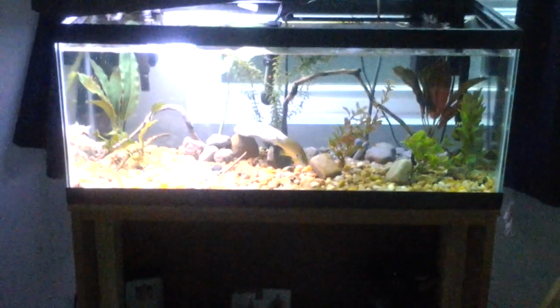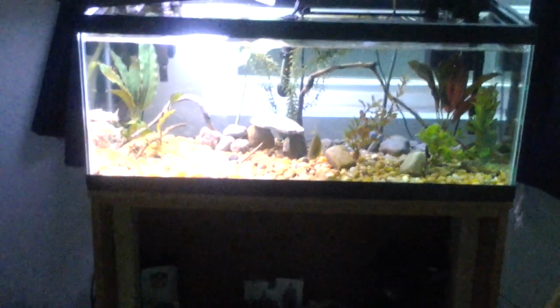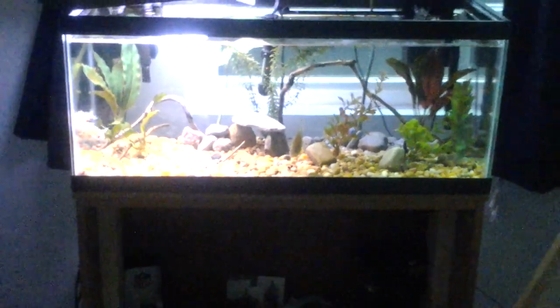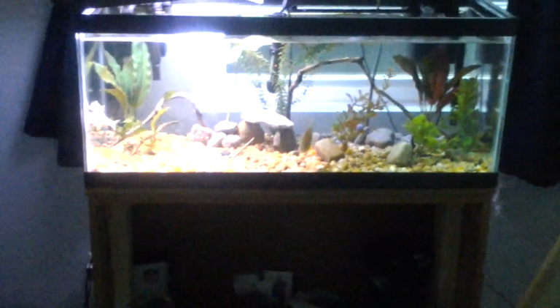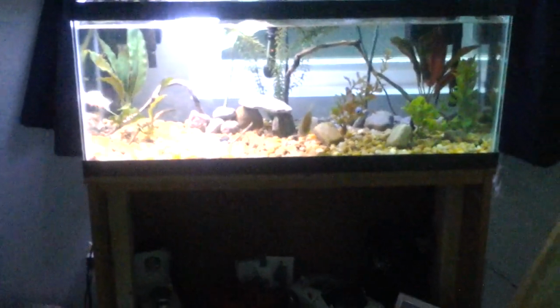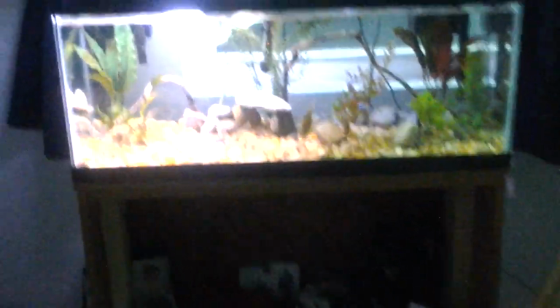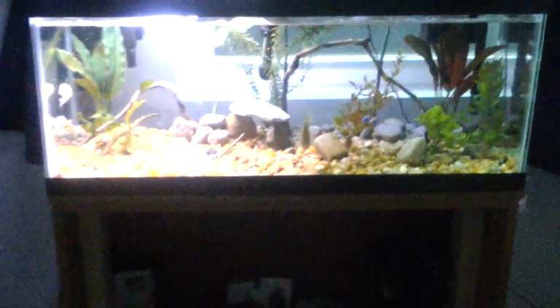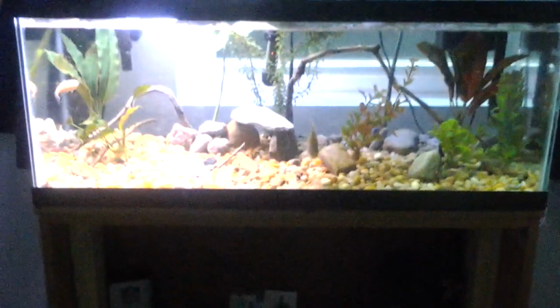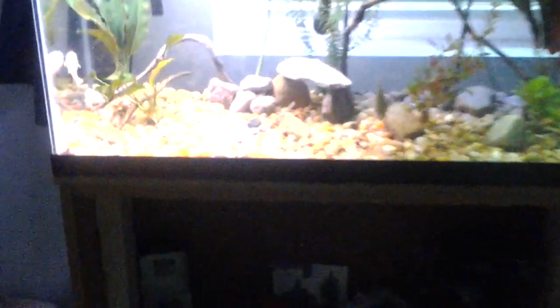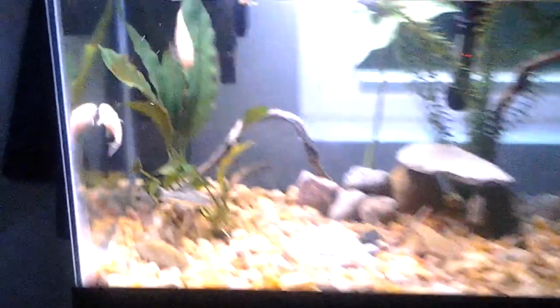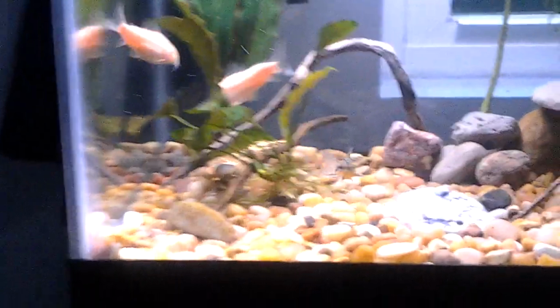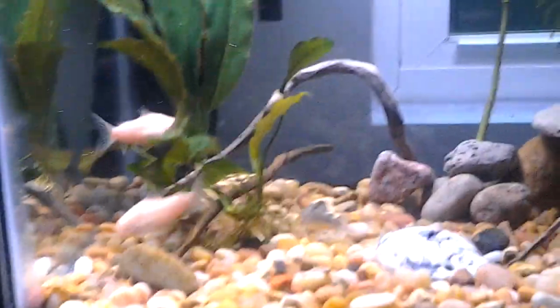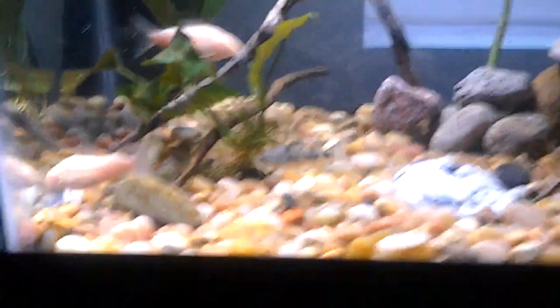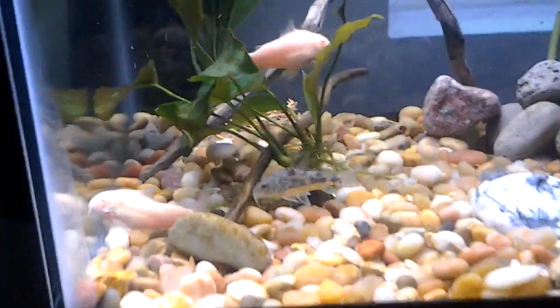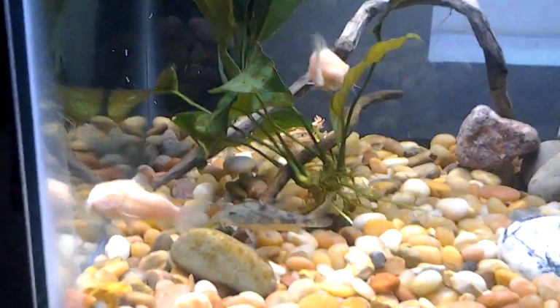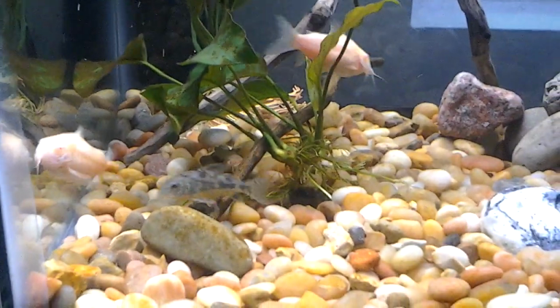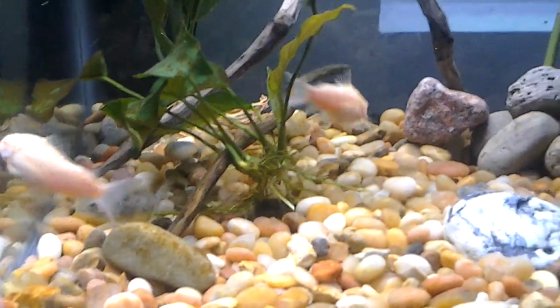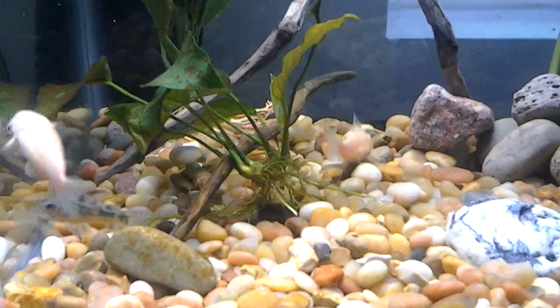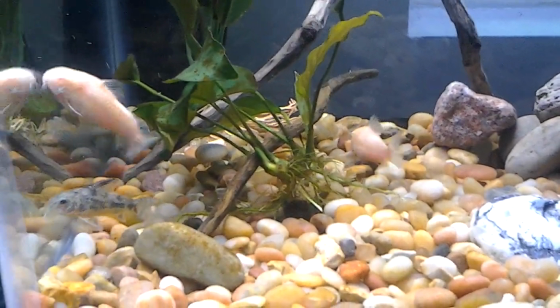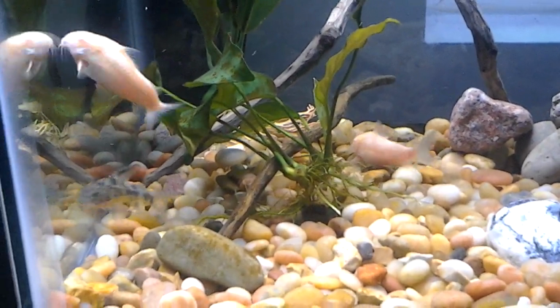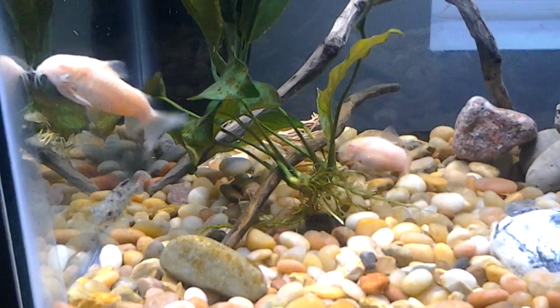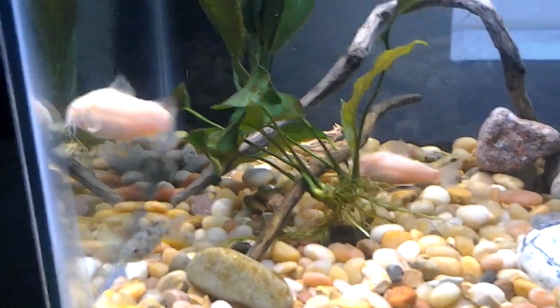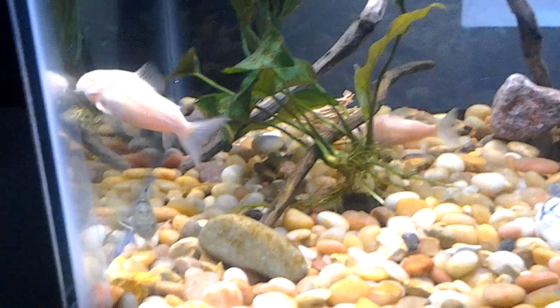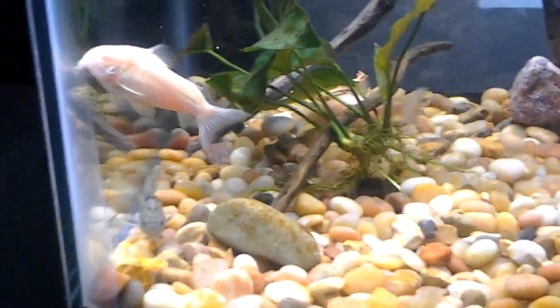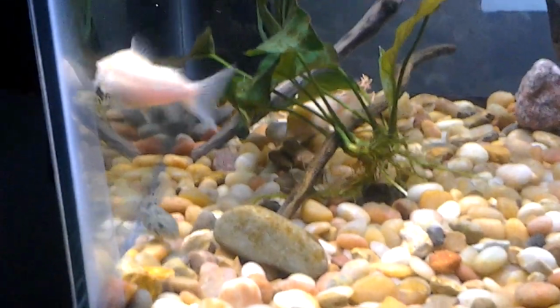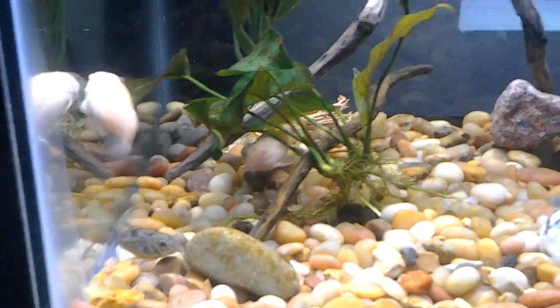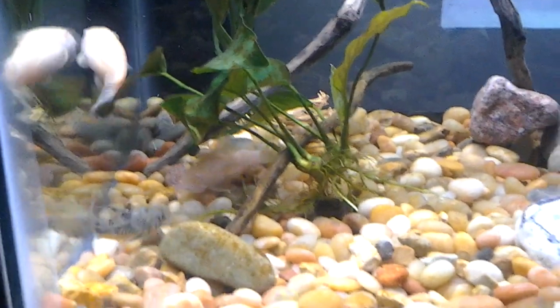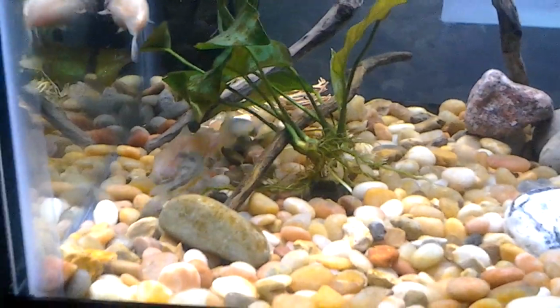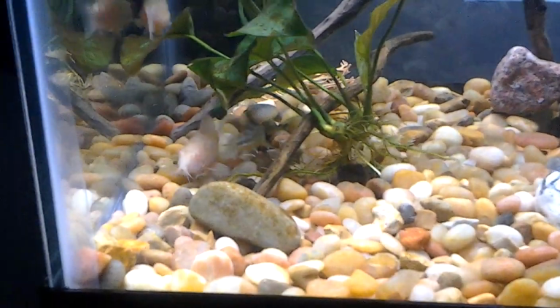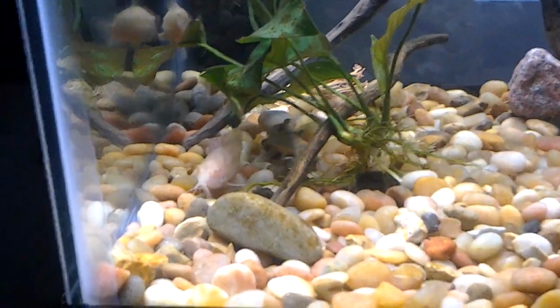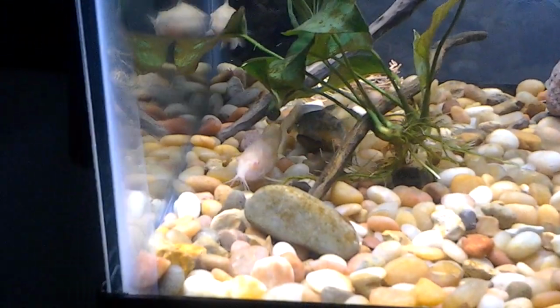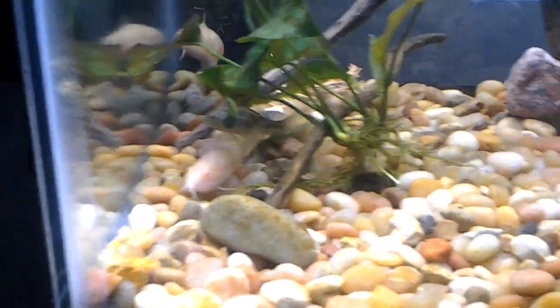Sorry for making two videos very close to each other. I just wanted to show you that I put my cory catfish in here — I have my two albinos and my one pepper. I took them out of my 37 in my sister's room and put them in here.